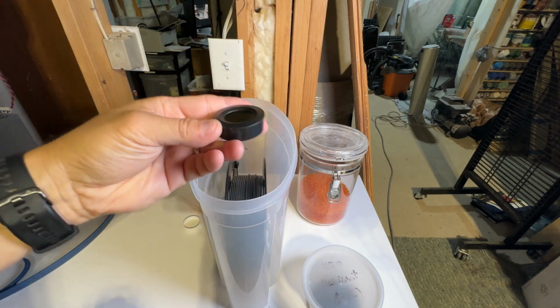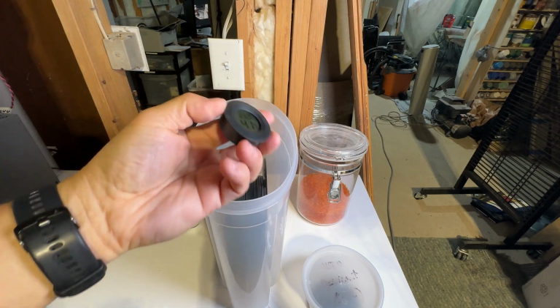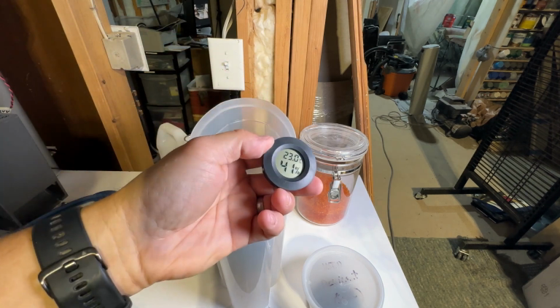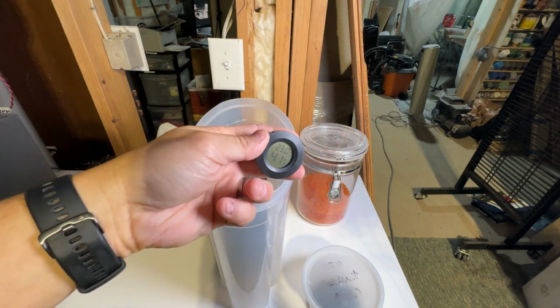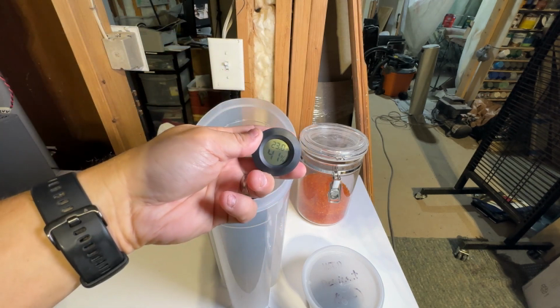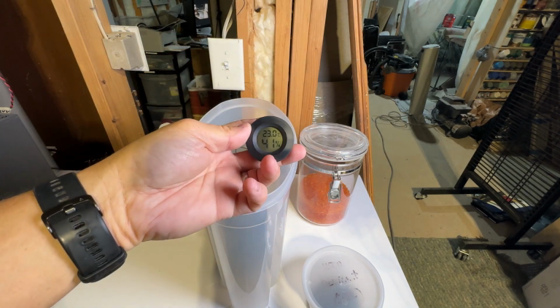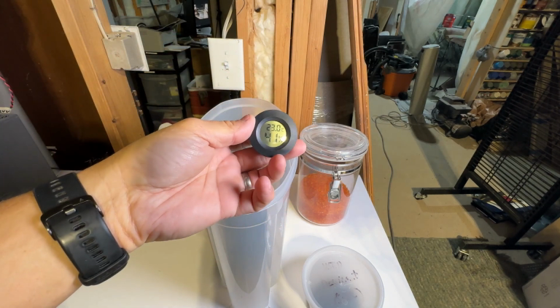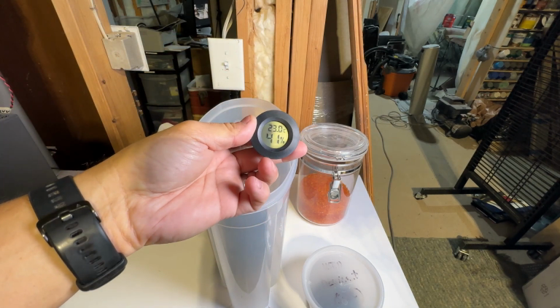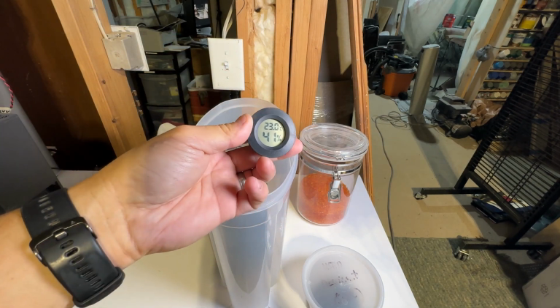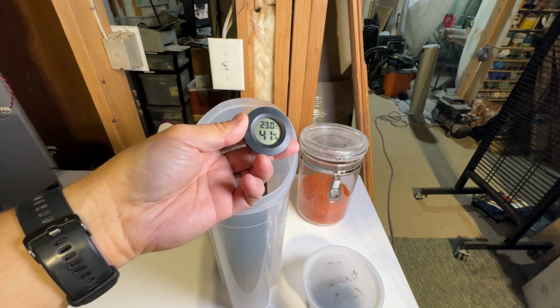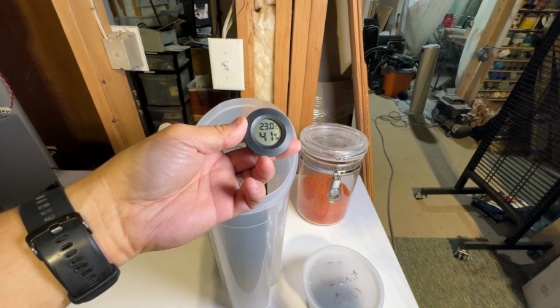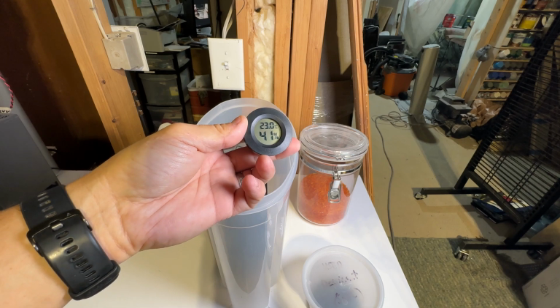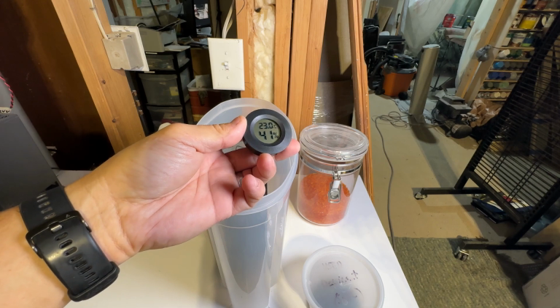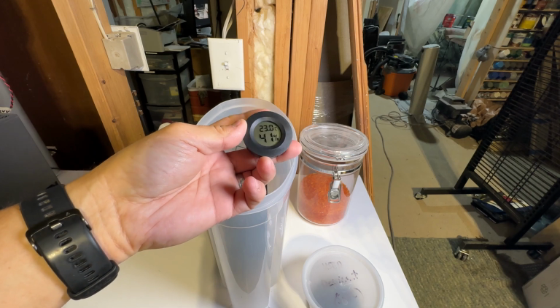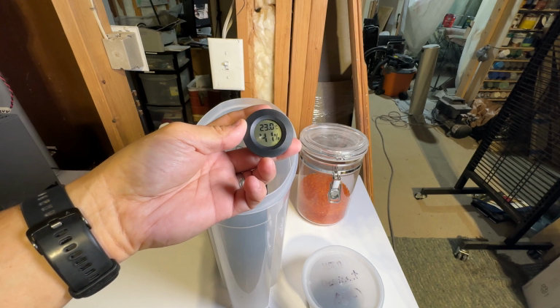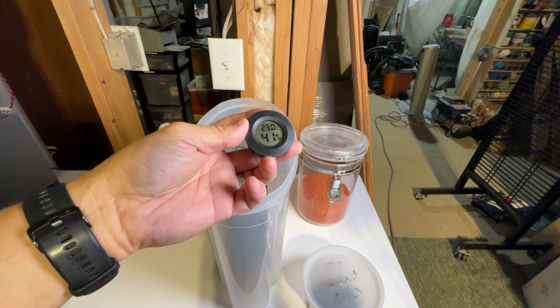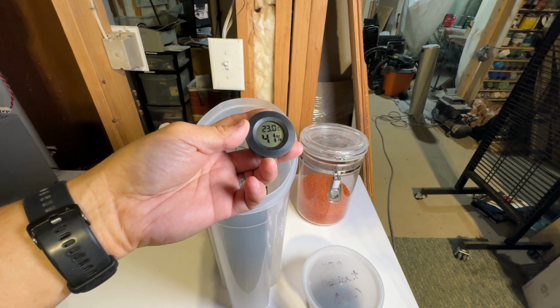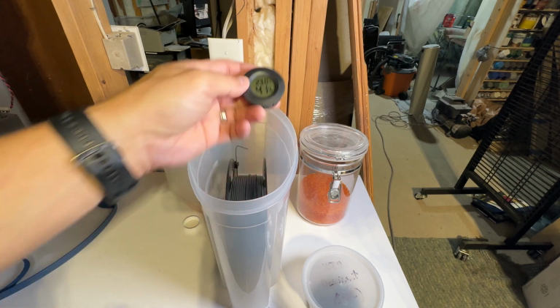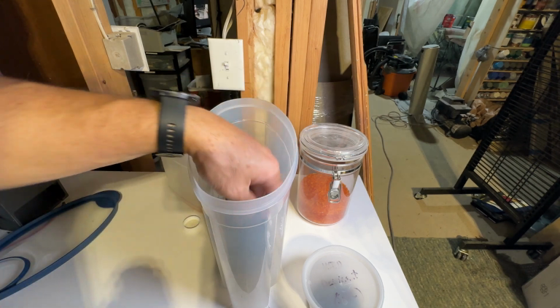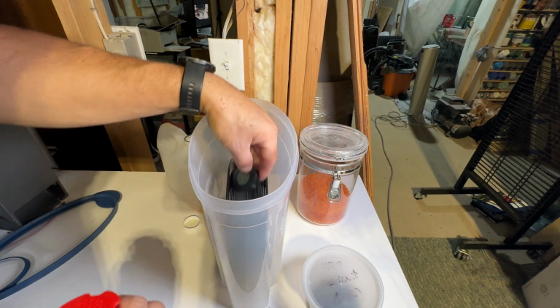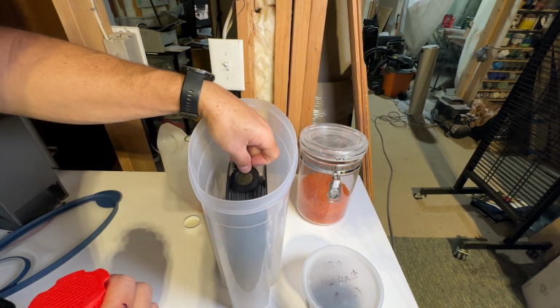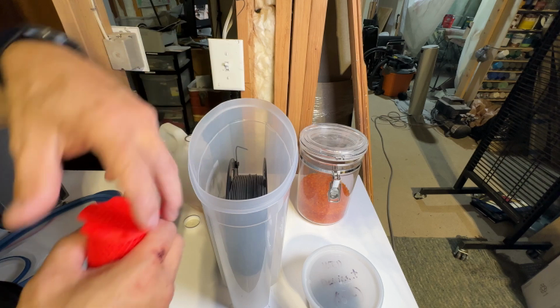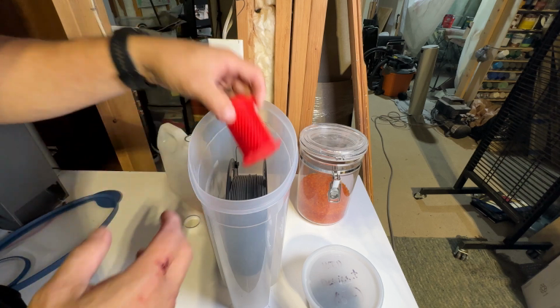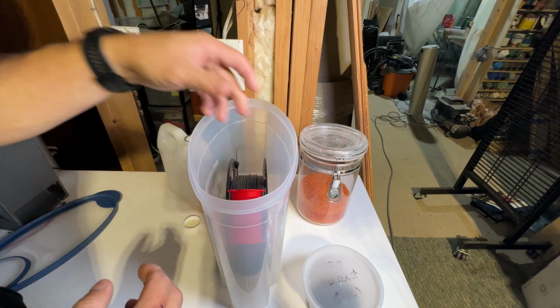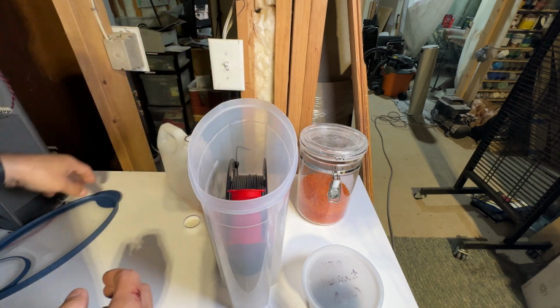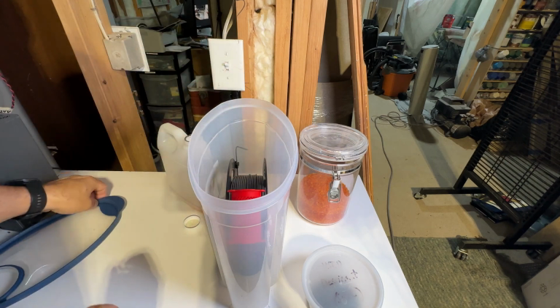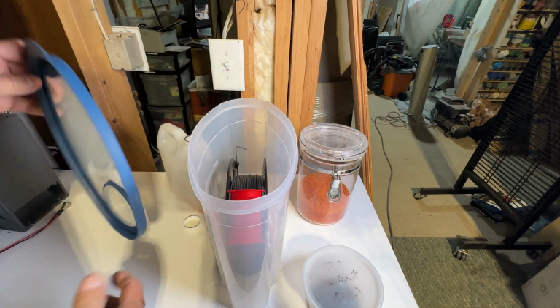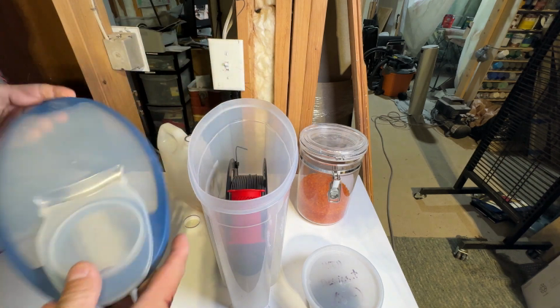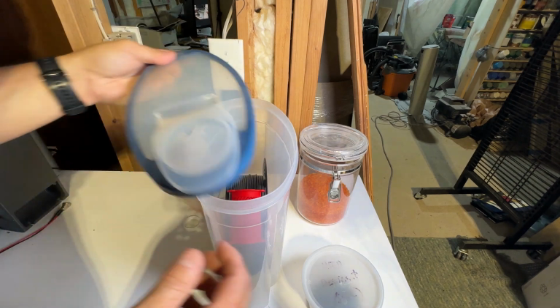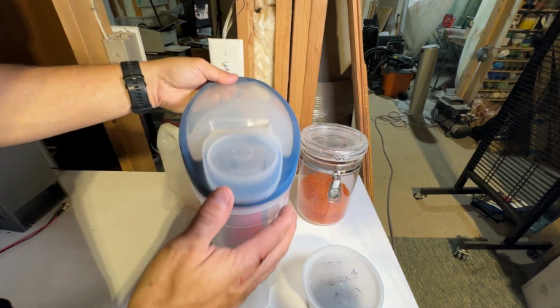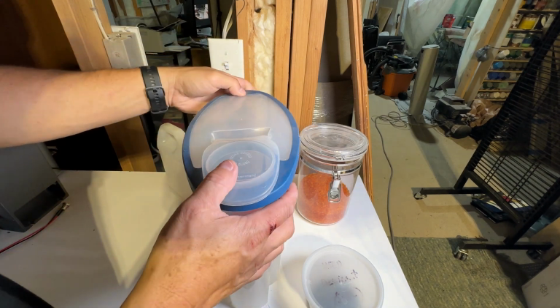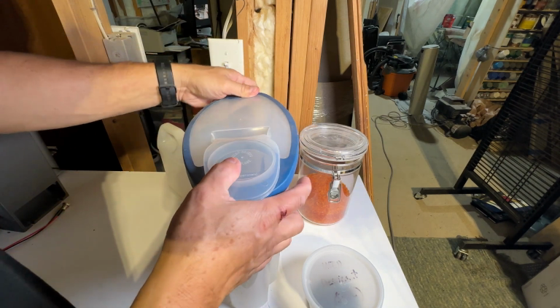I also keep a hygrometer and temperature gauge in here. I just put this back in — that's why it says 41; it's been sitting out for a couple of days. We'll put that in there, put our drying desiccant chamber in, and close it up.